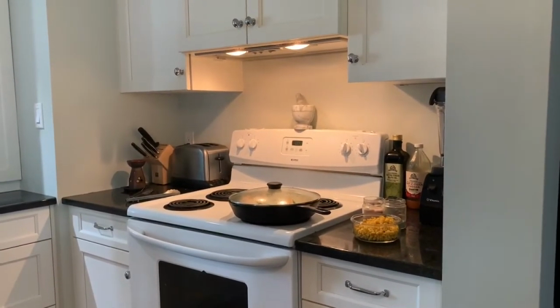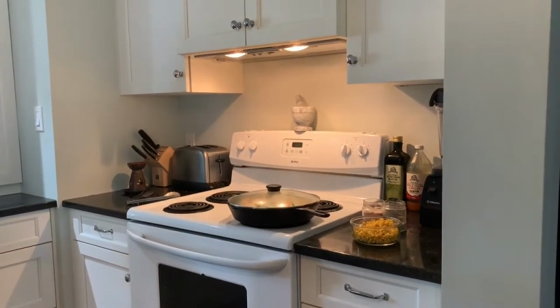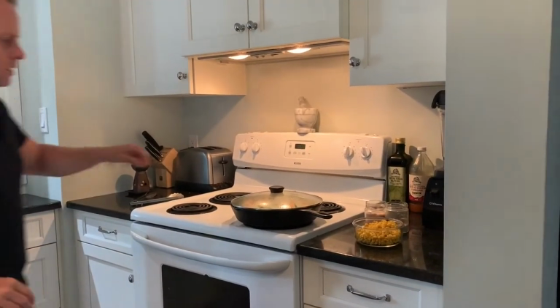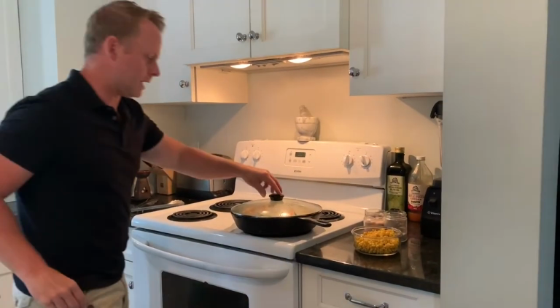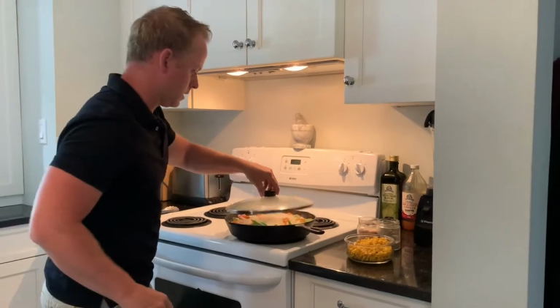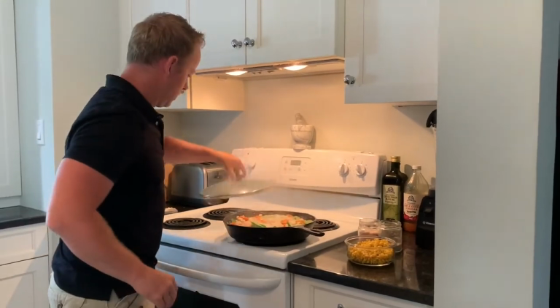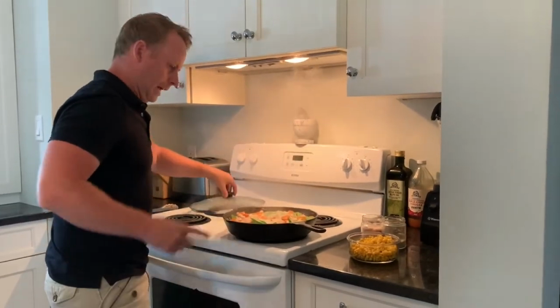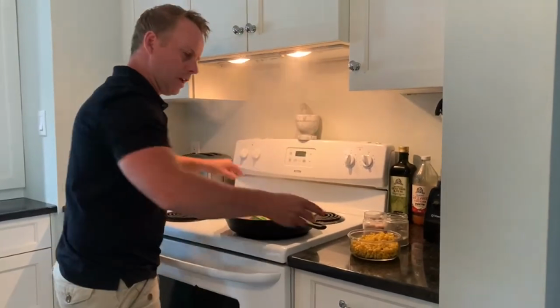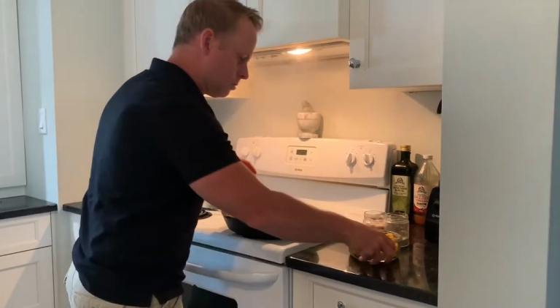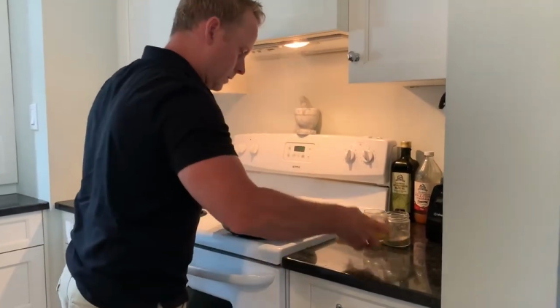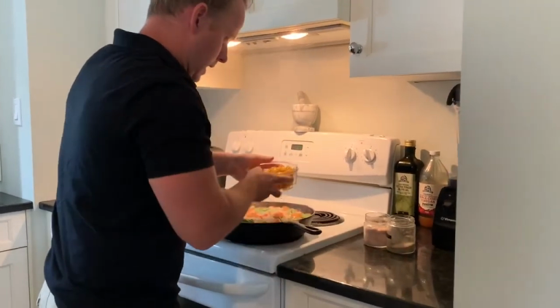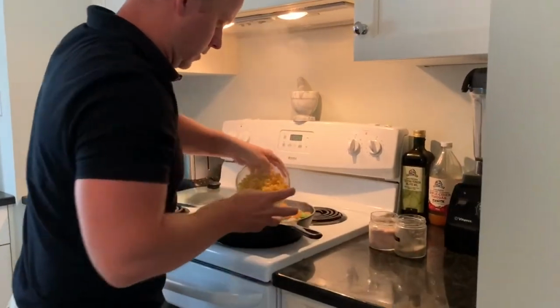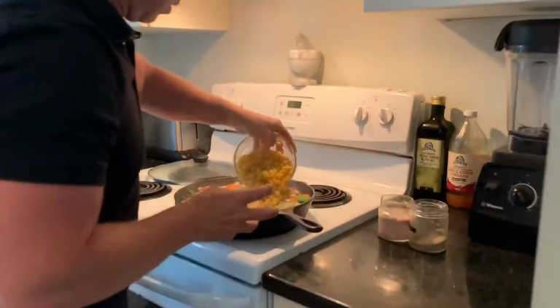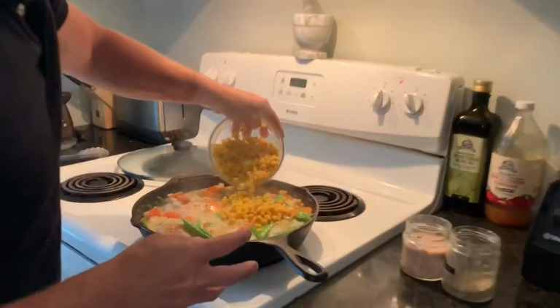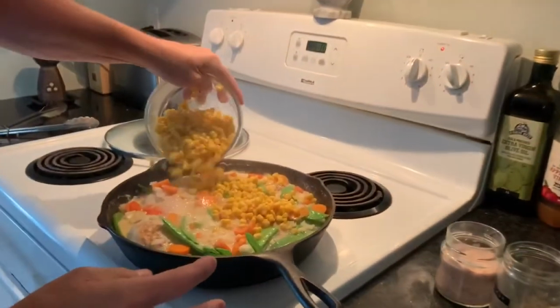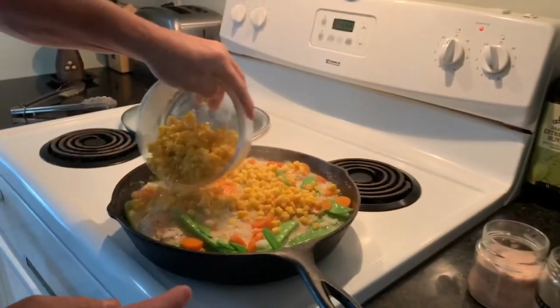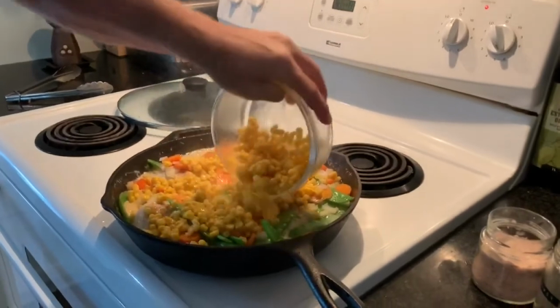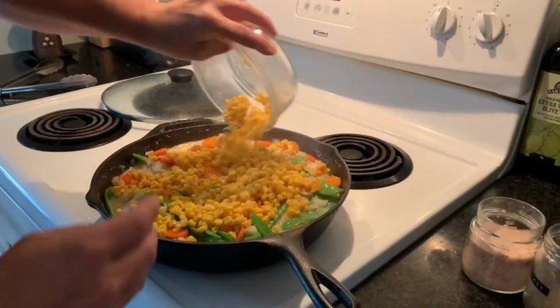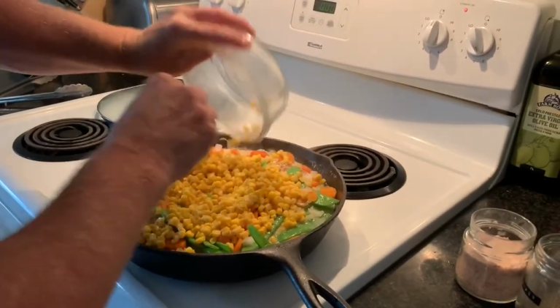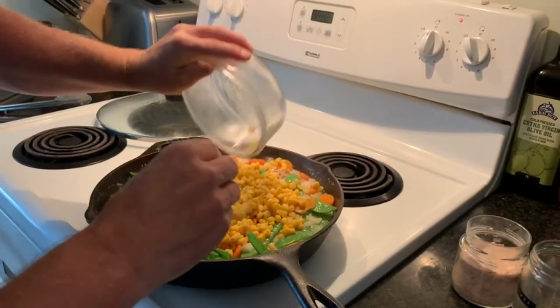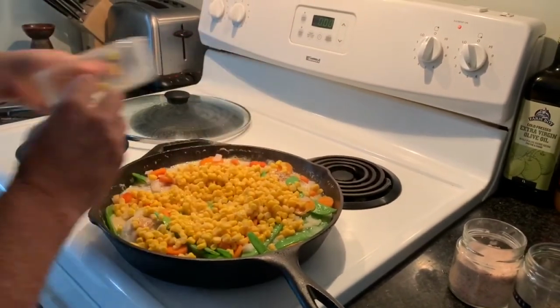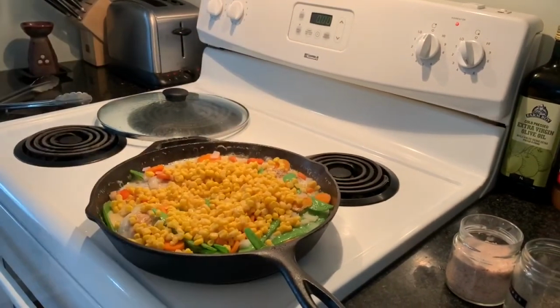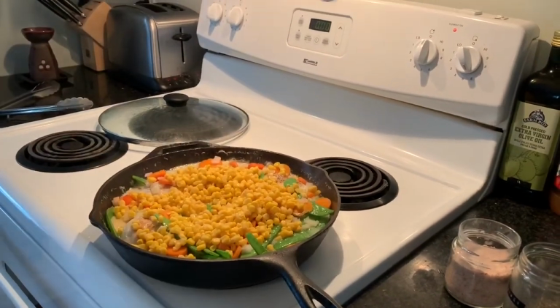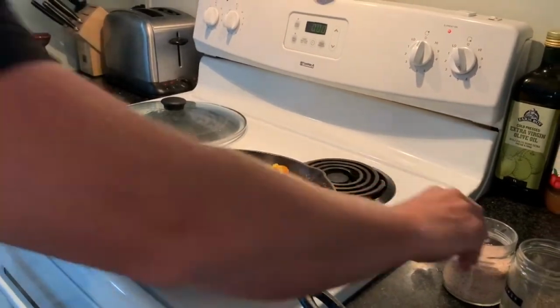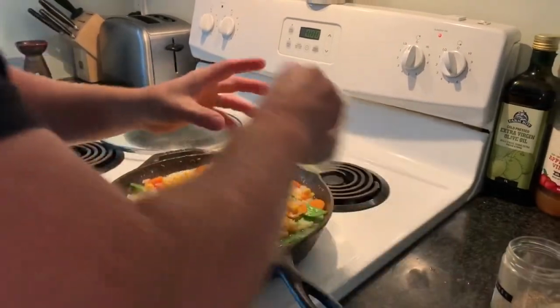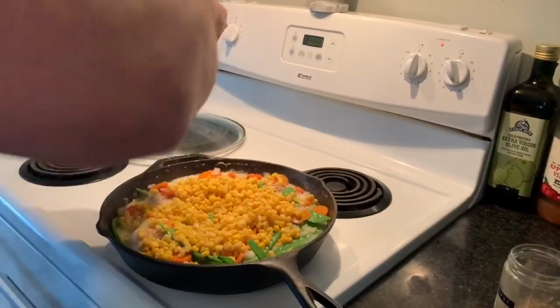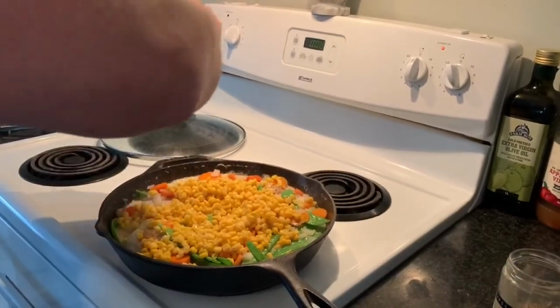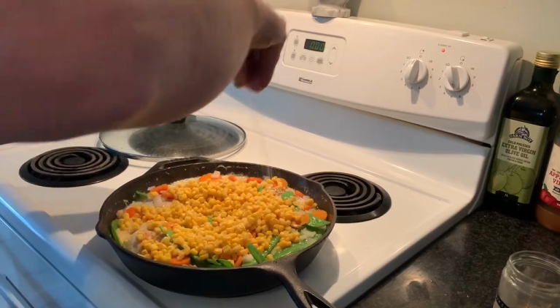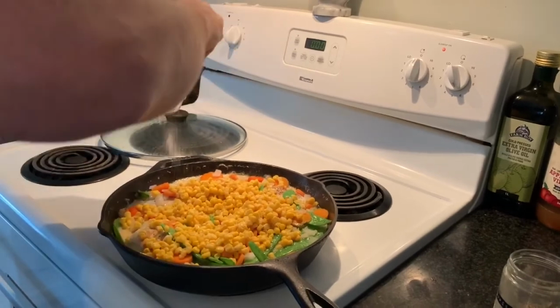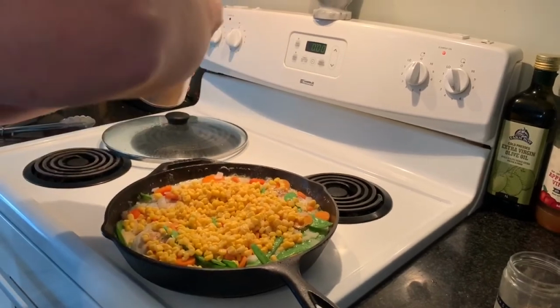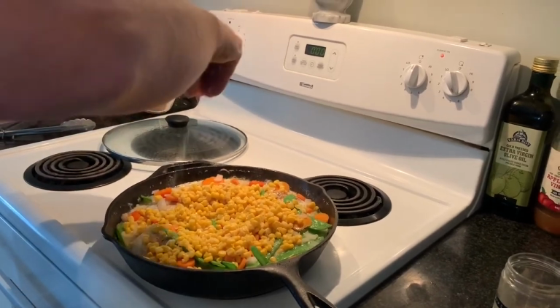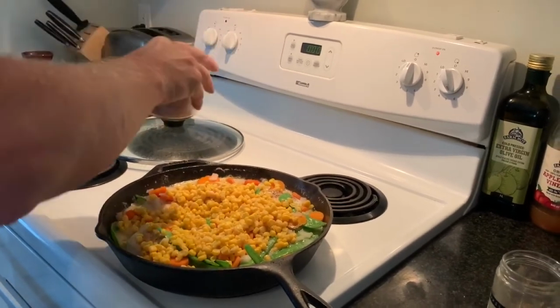Five minutes has passed. The last thing we've got to do is add in our corn. Some salt and pepper.